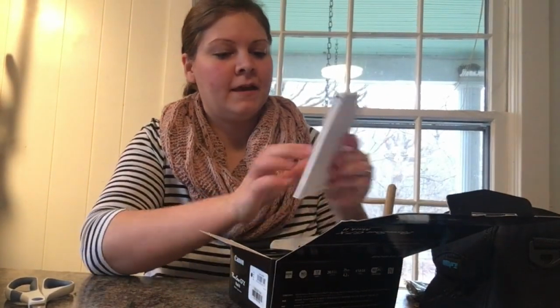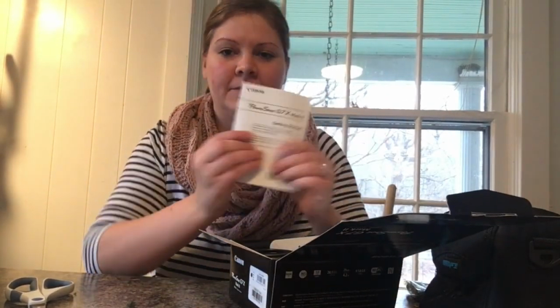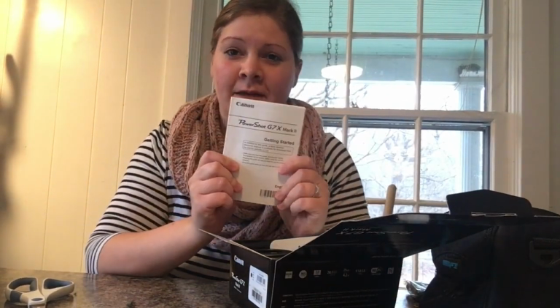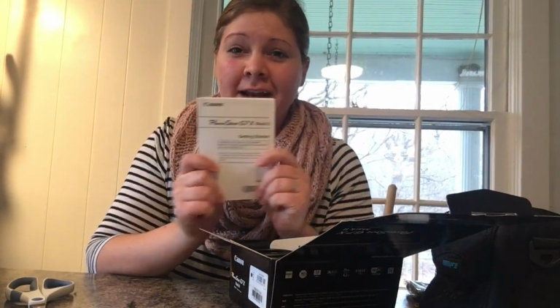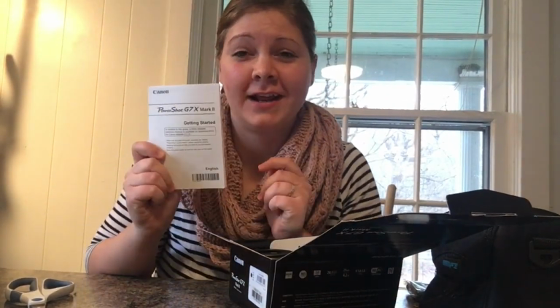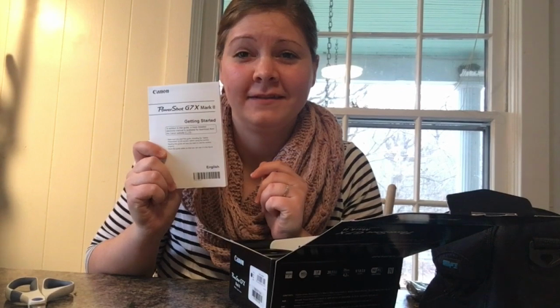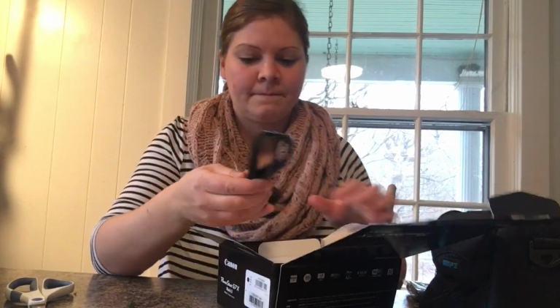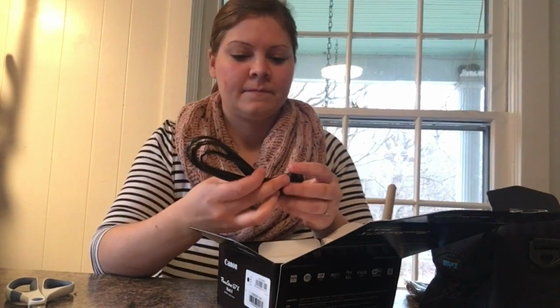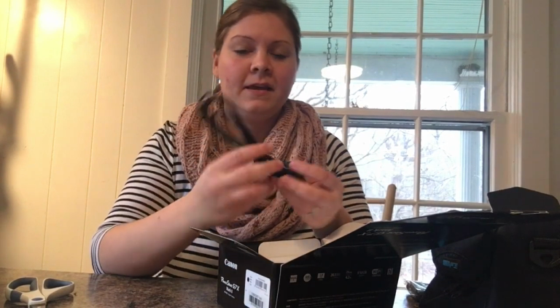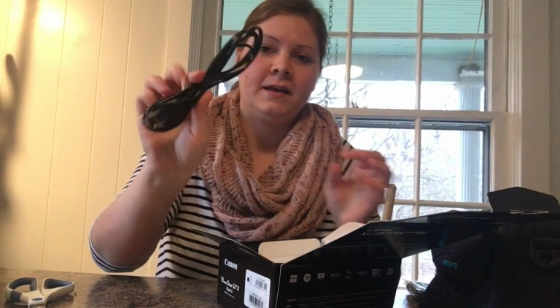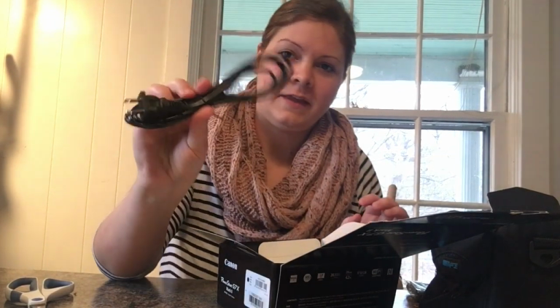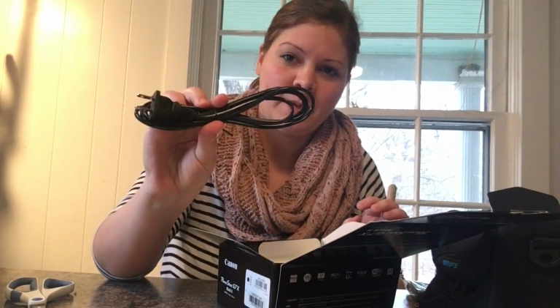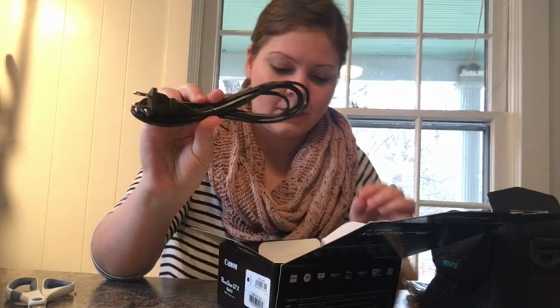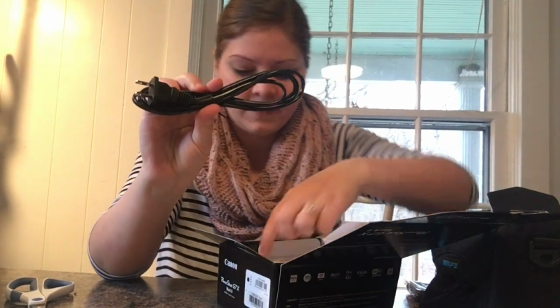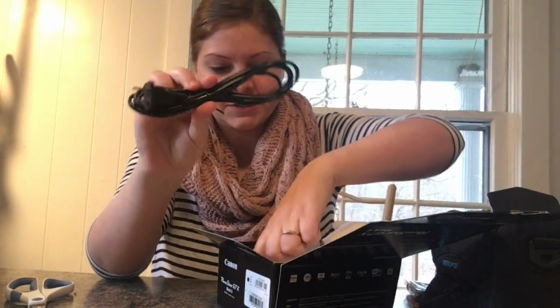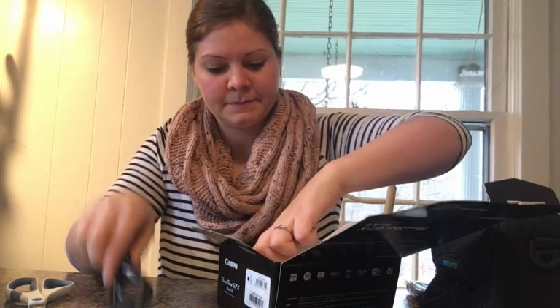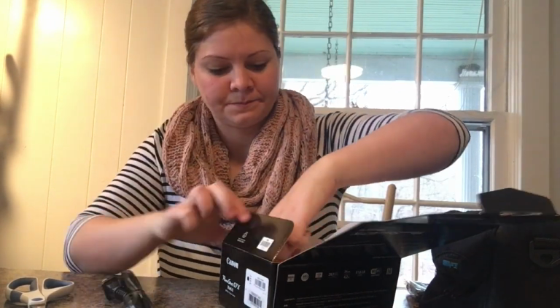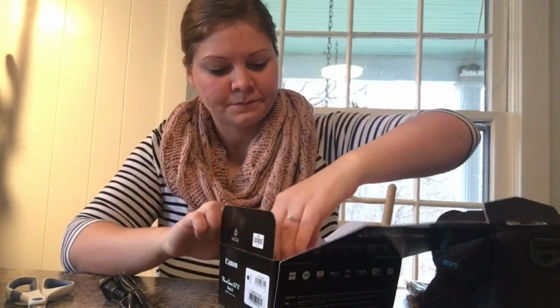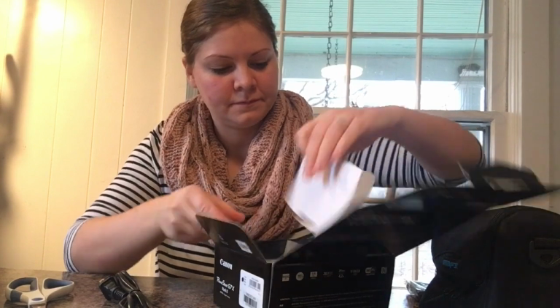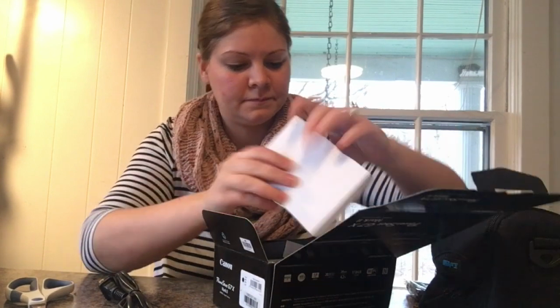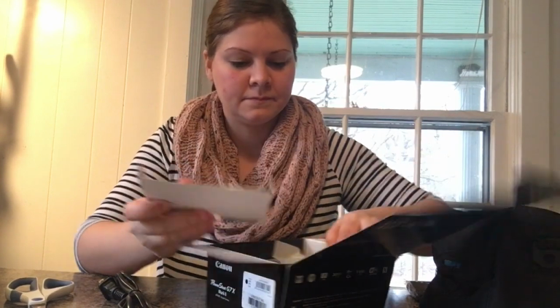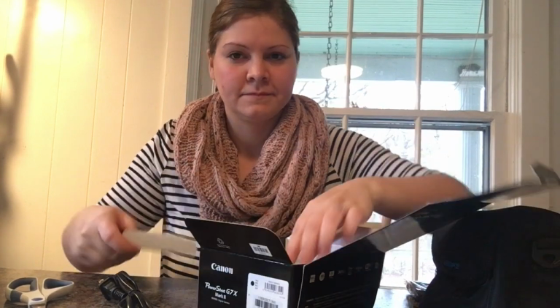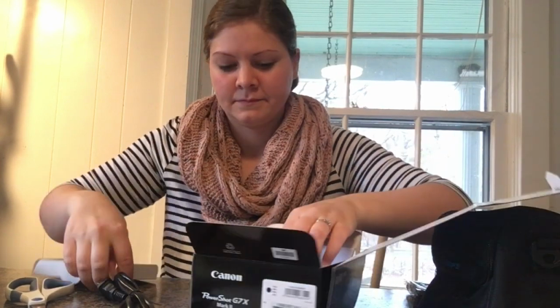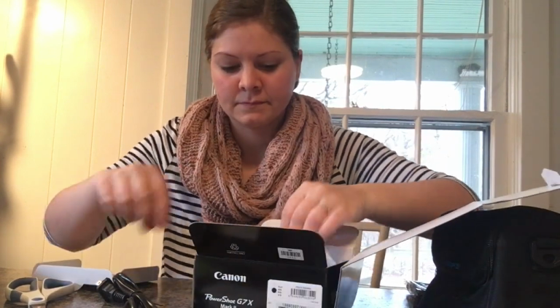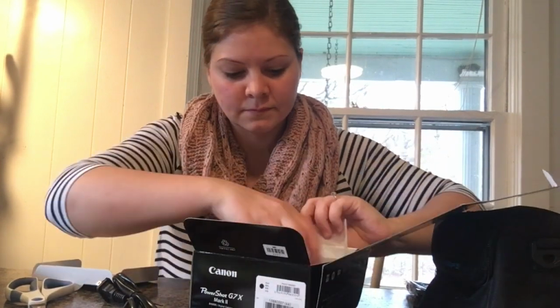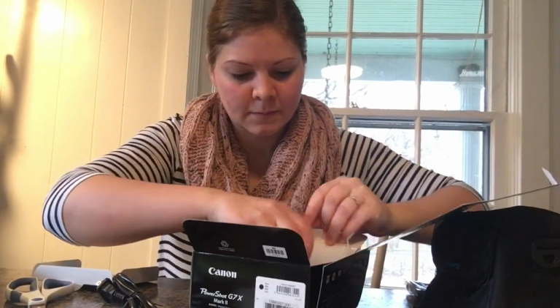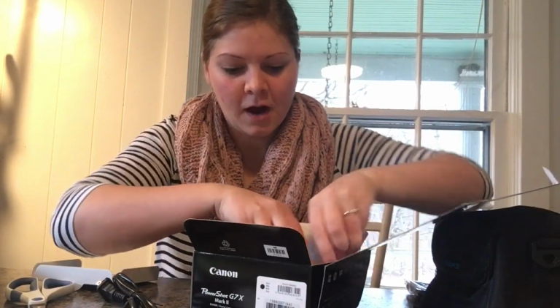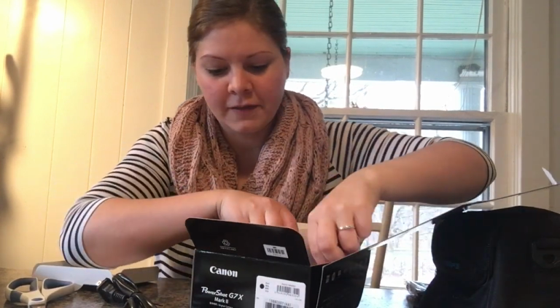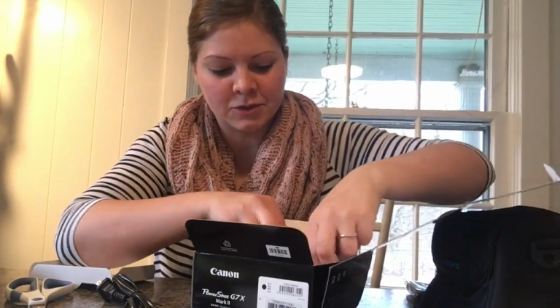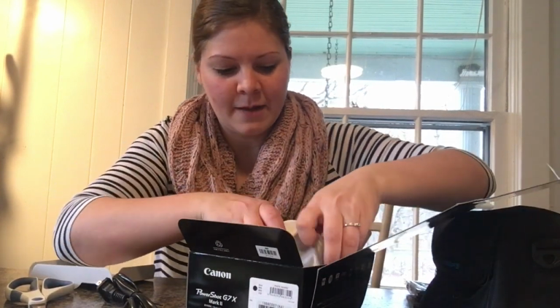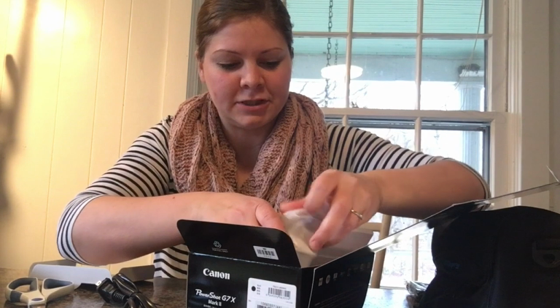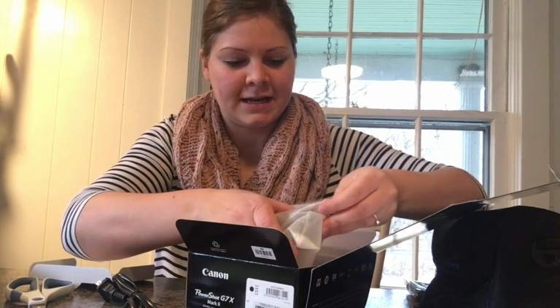It comes with the manual for getting started and here's the power cord for the charger. Oh — the actual camera — I'm so excited!